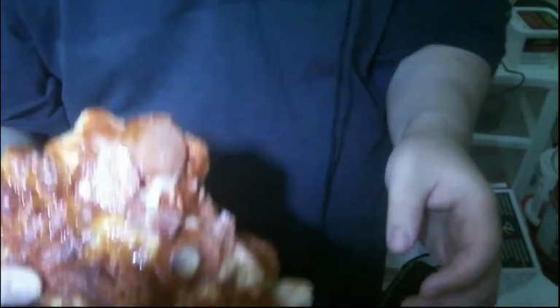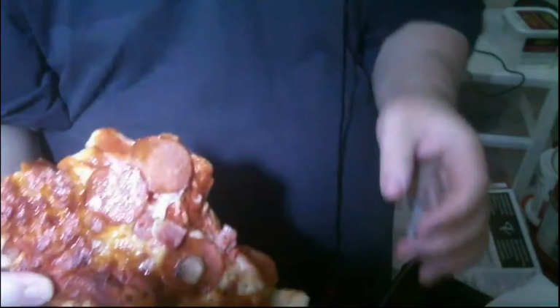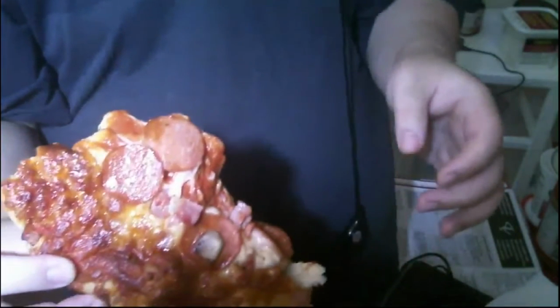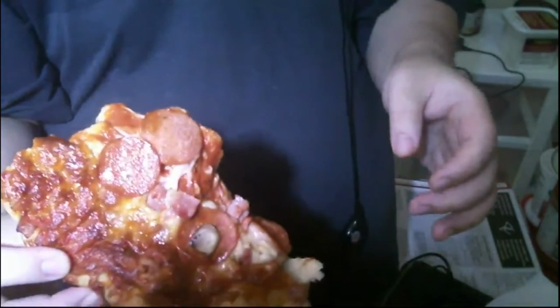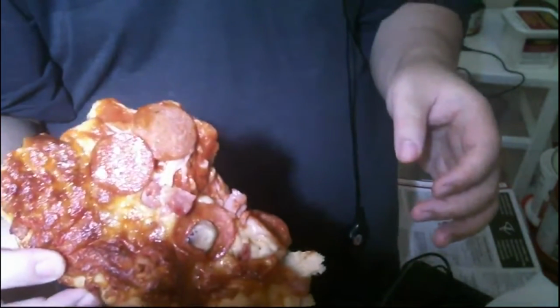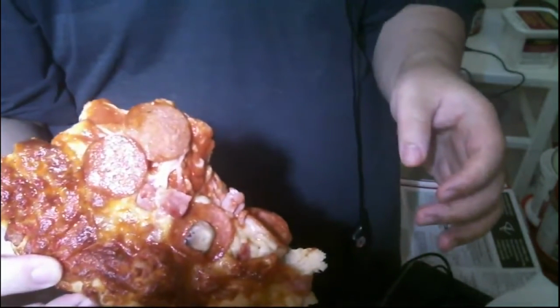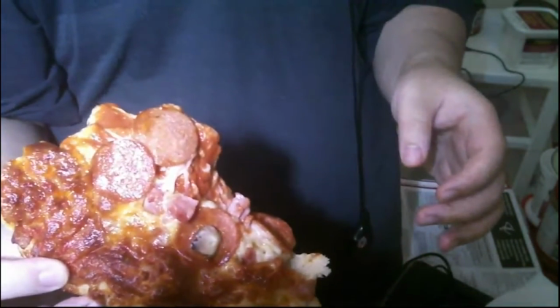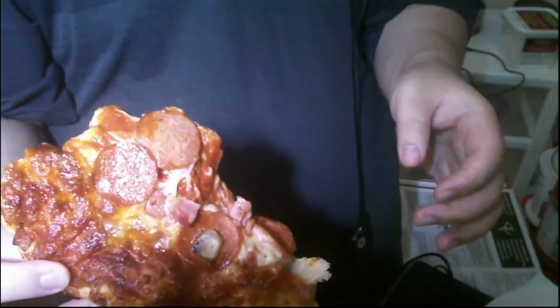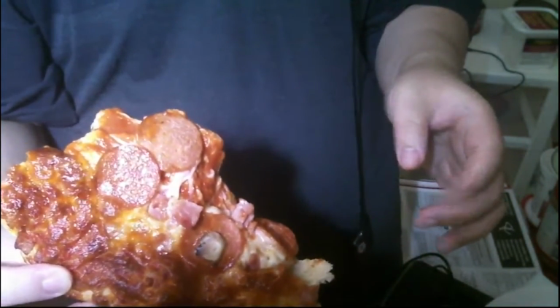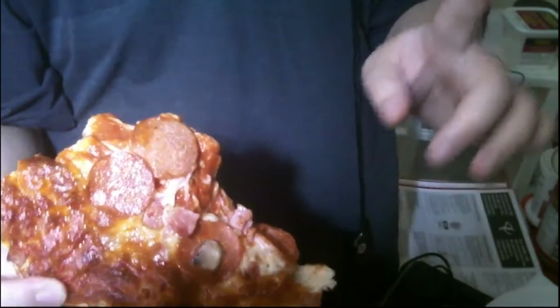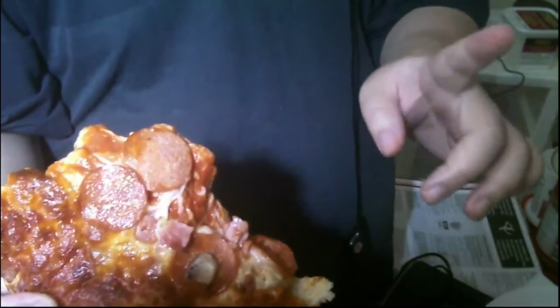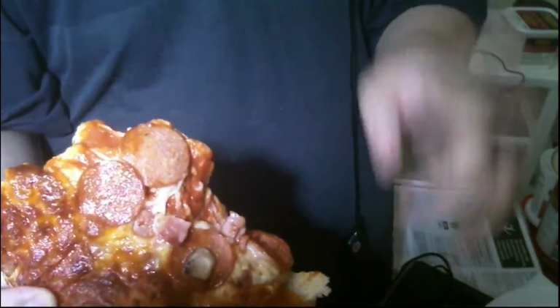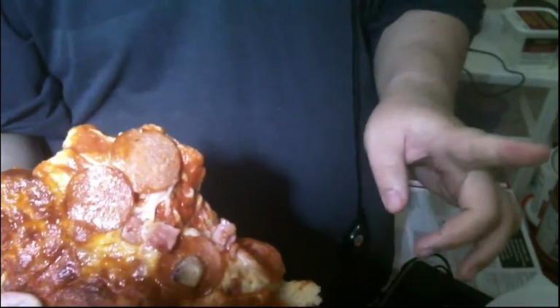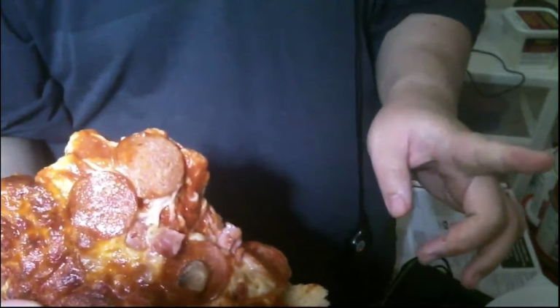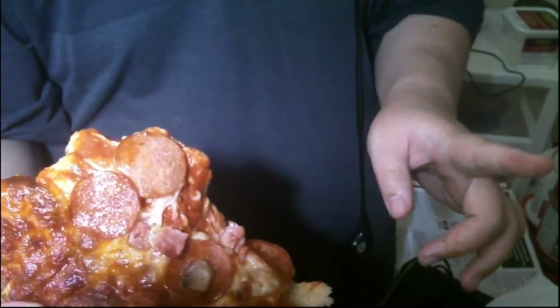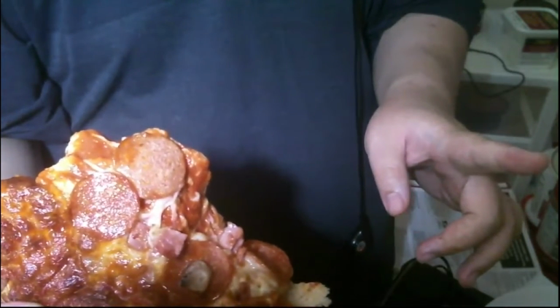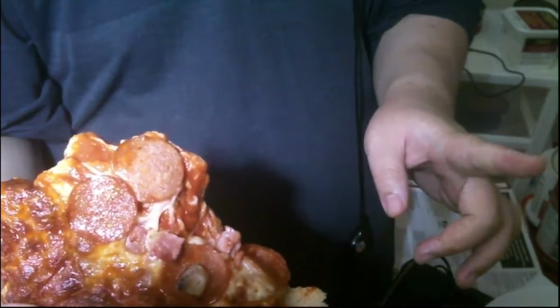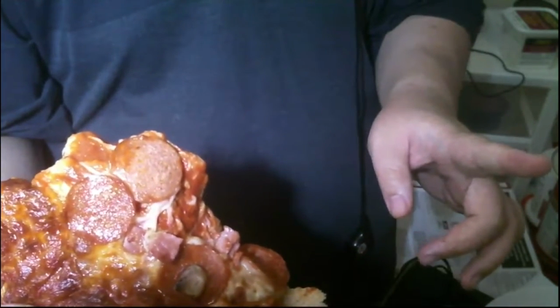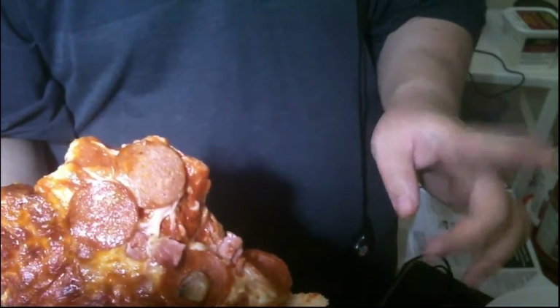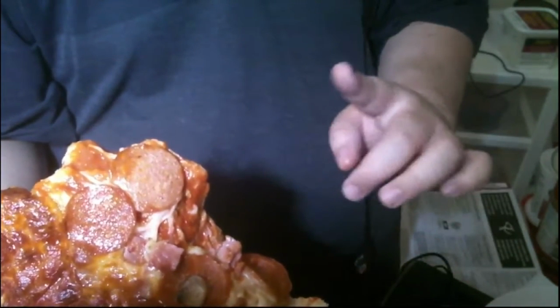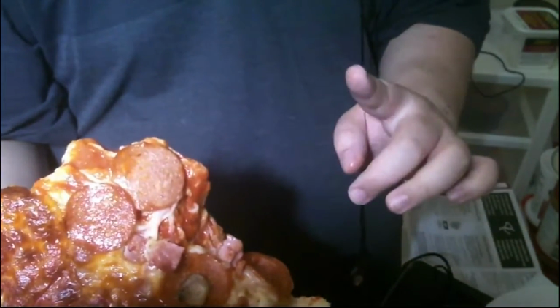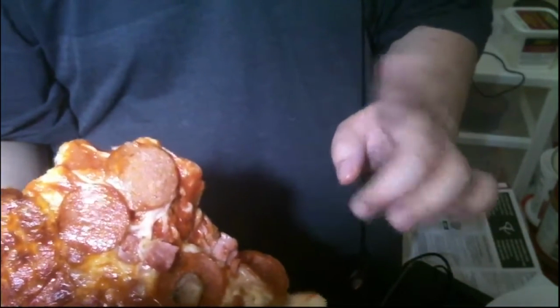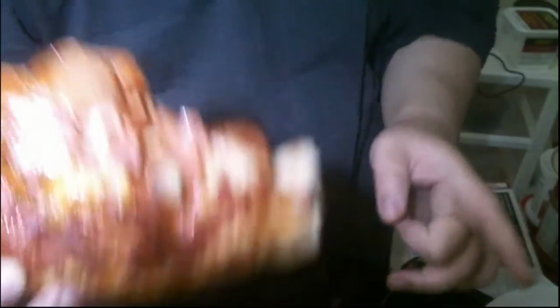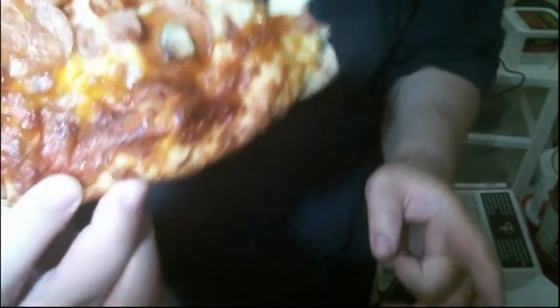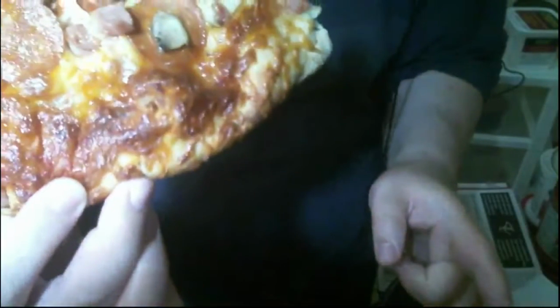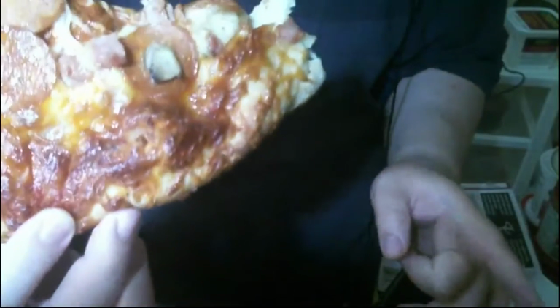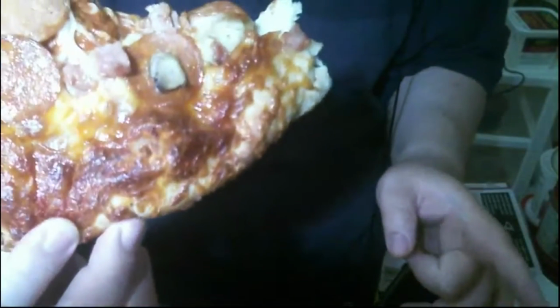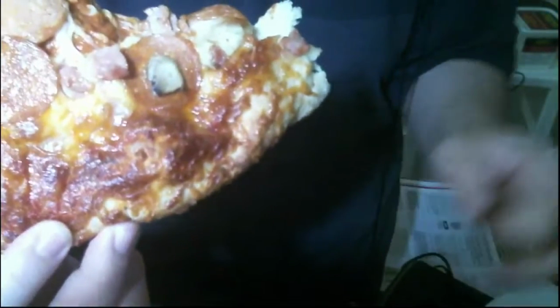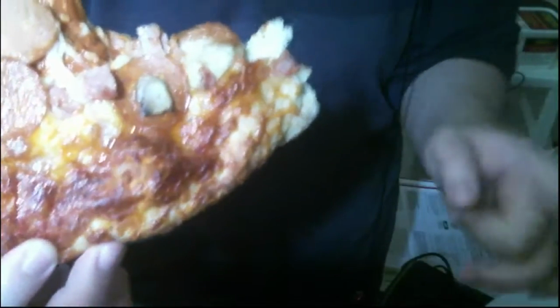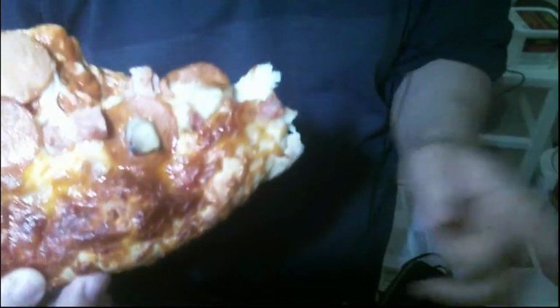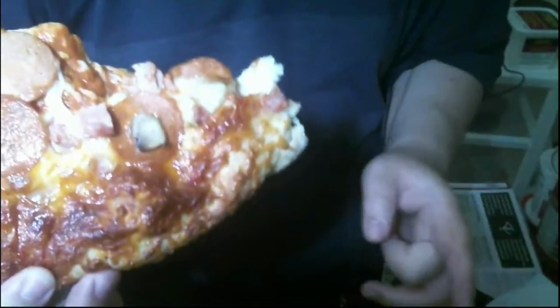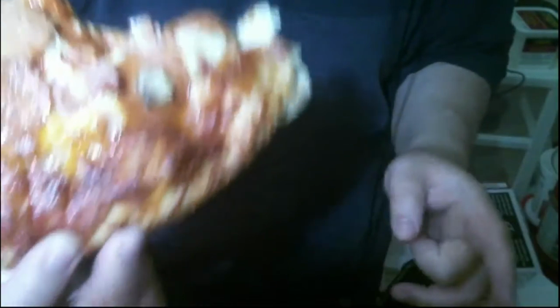I got this at Superstore for $3.50, I think. Was it on sale? I don't even remember — I think it was on sale.